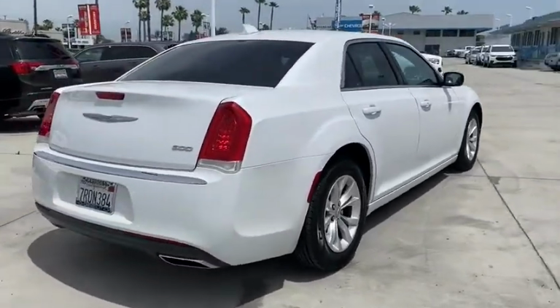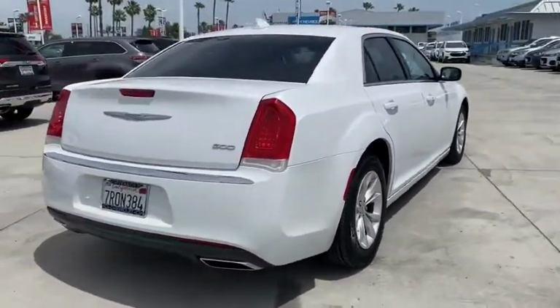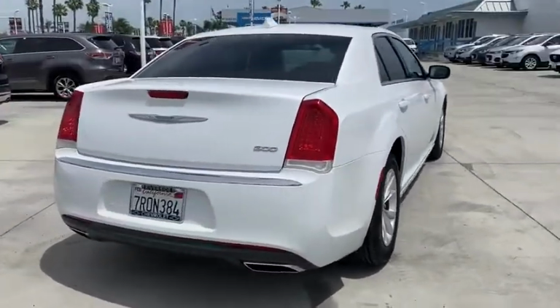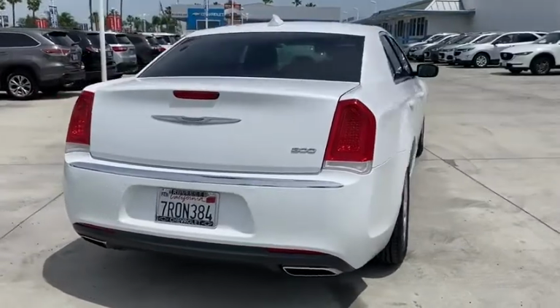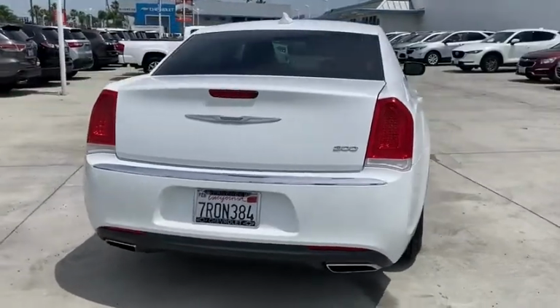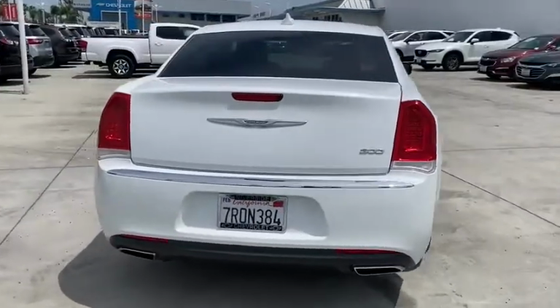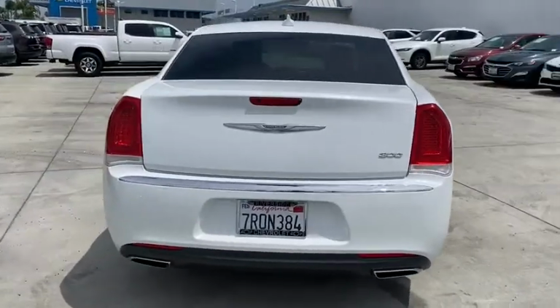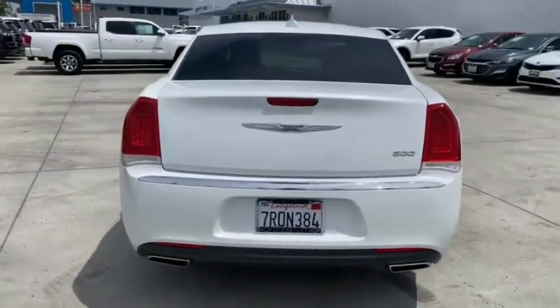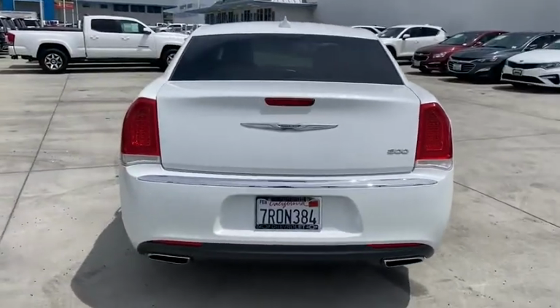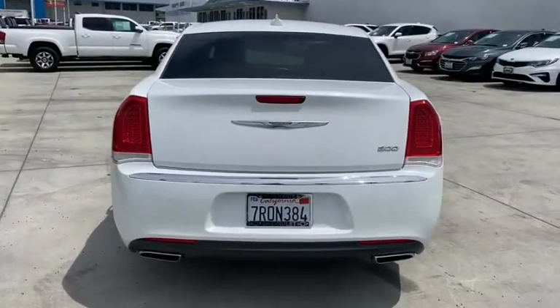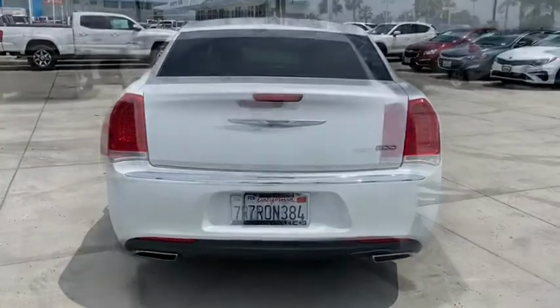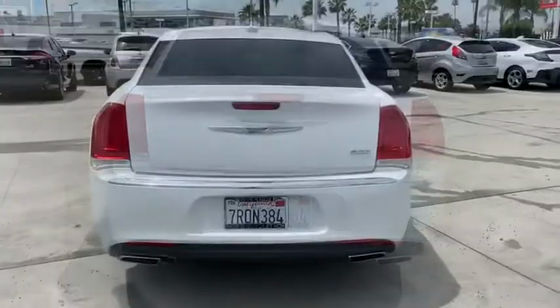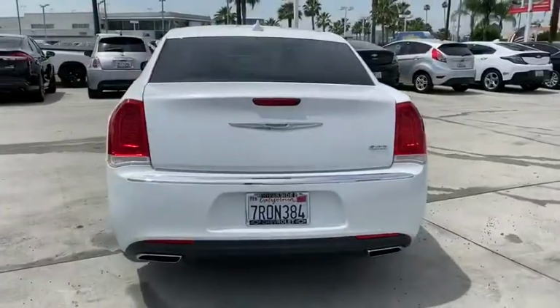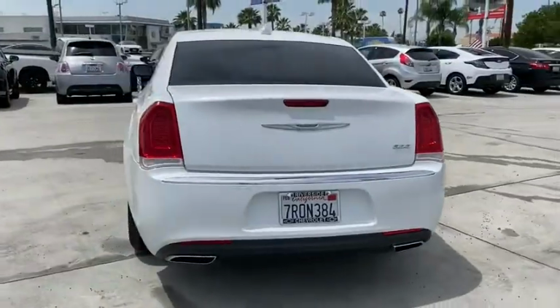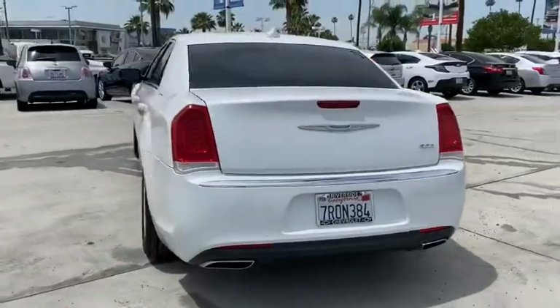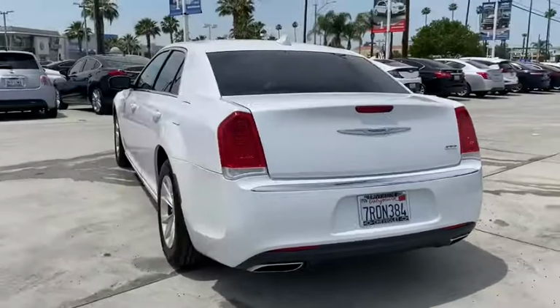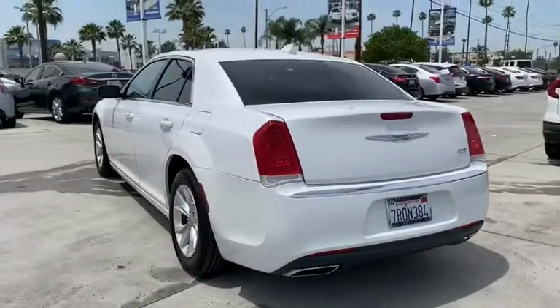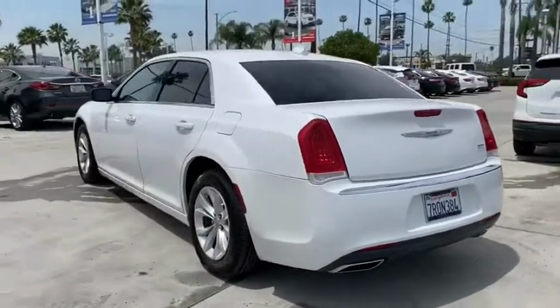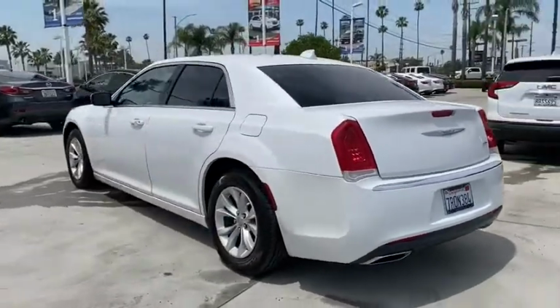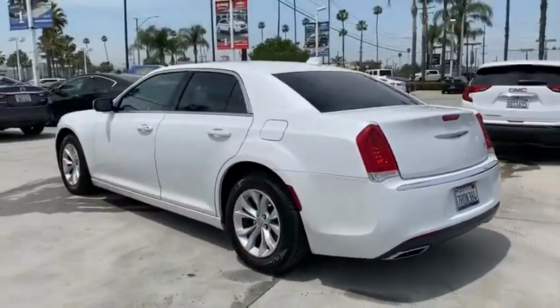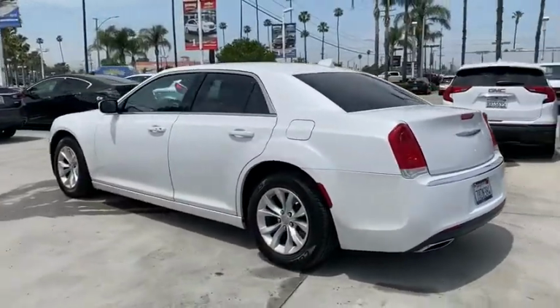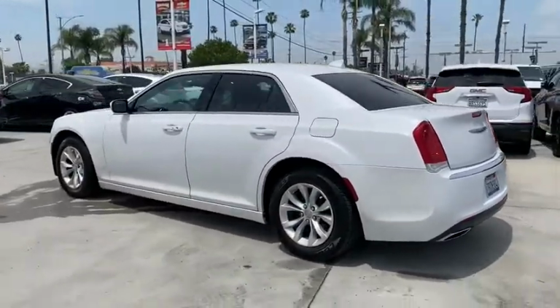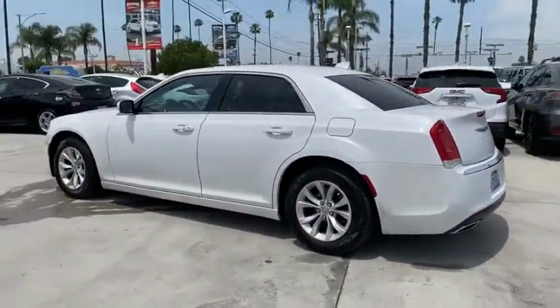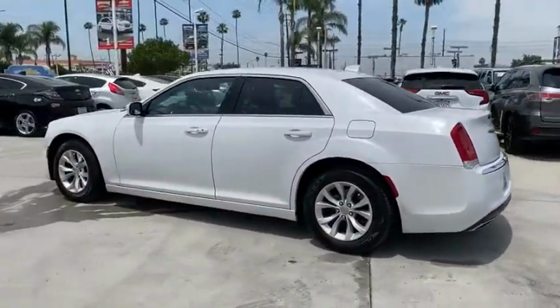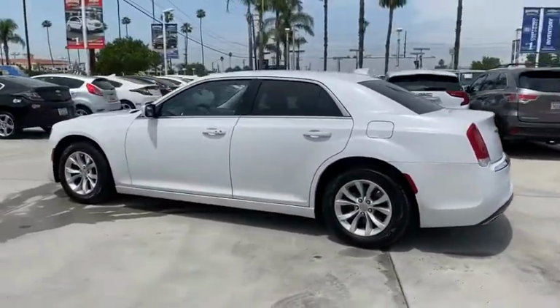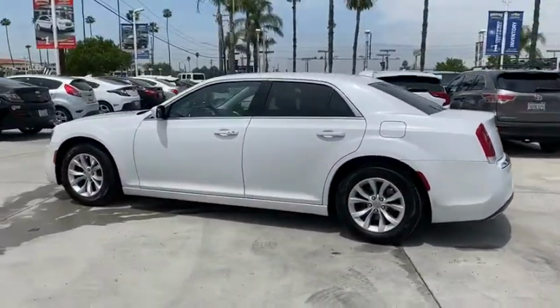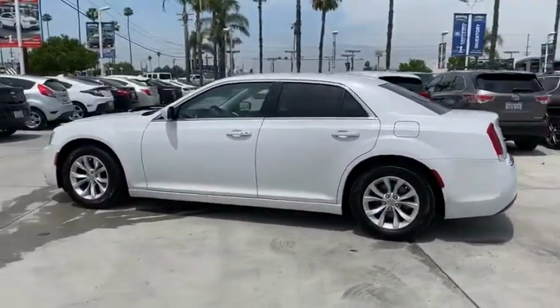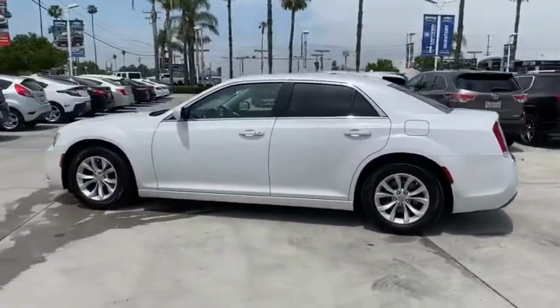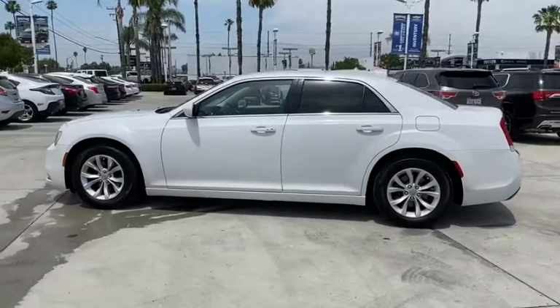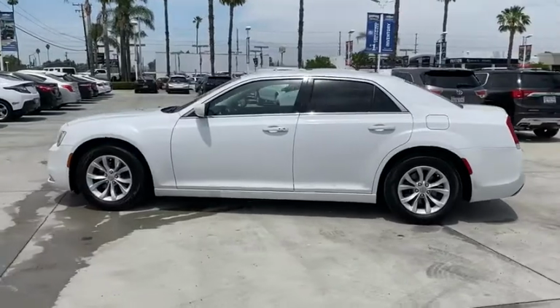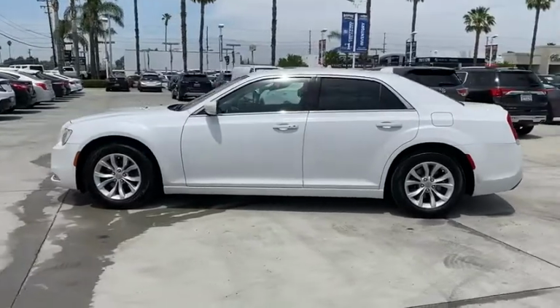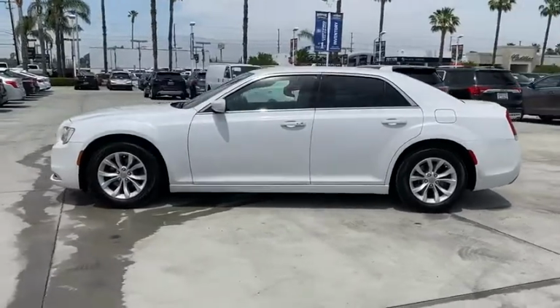This vehicle has less than 85,000 miles. Here are some of this vehicle's great options: traction control, power passenger seat, dual airbags, power steering, four-wheel disc brakes, heated front seat.